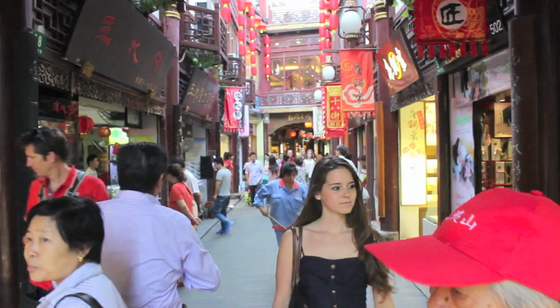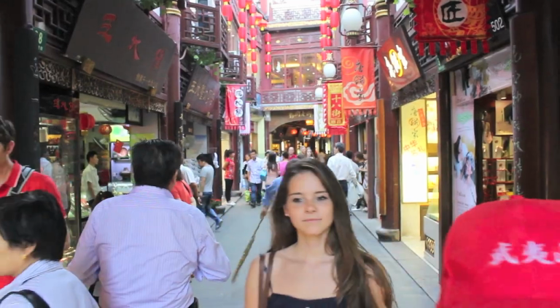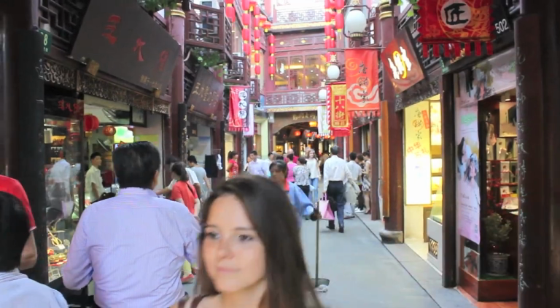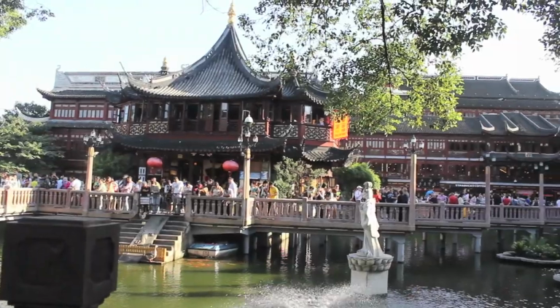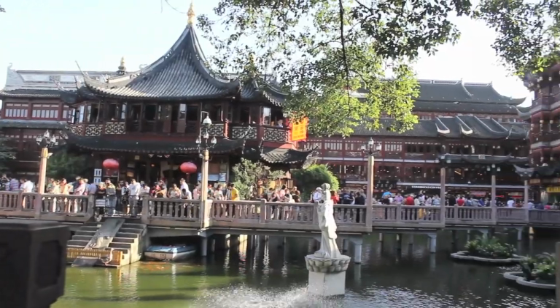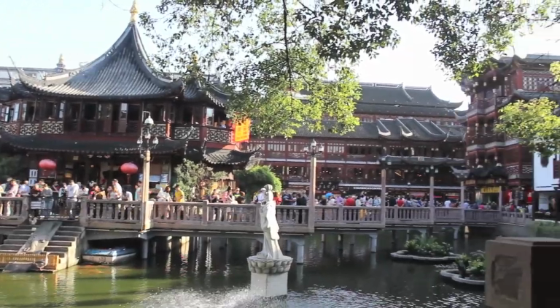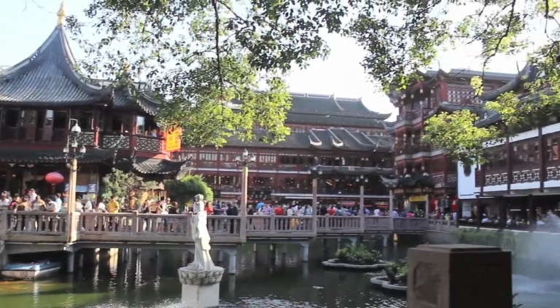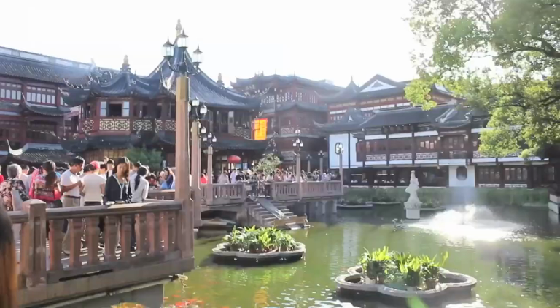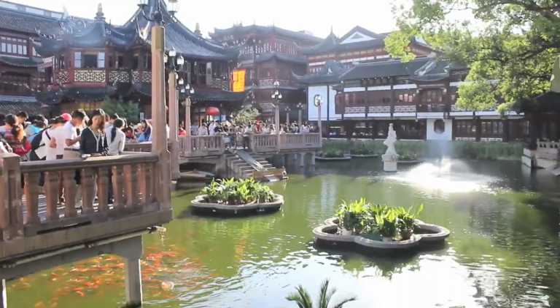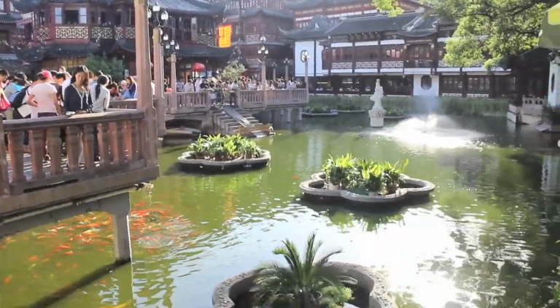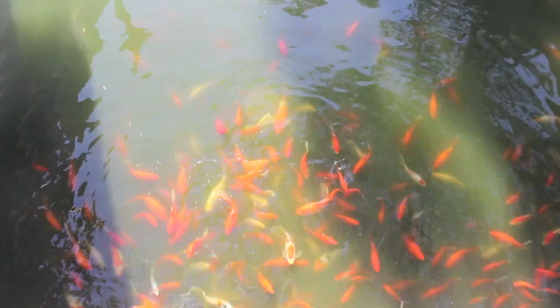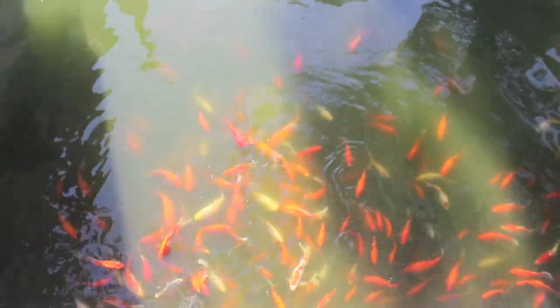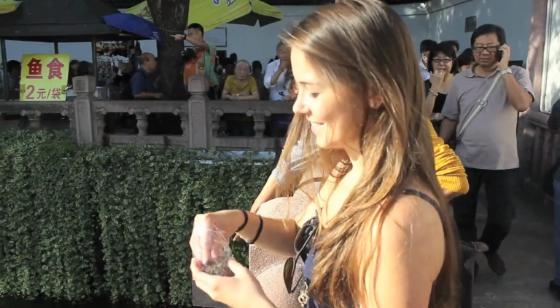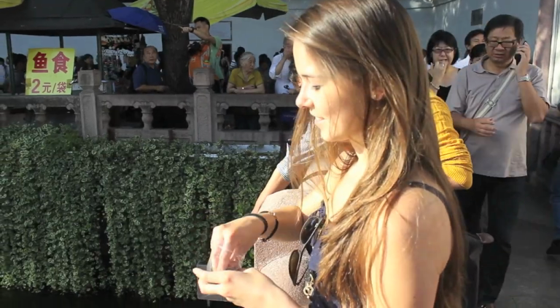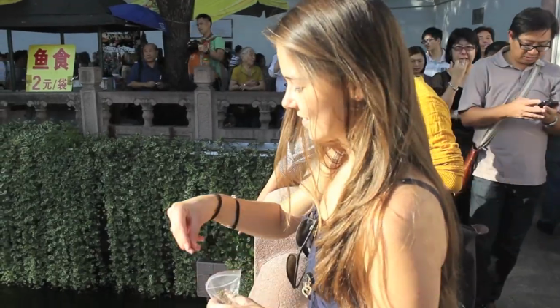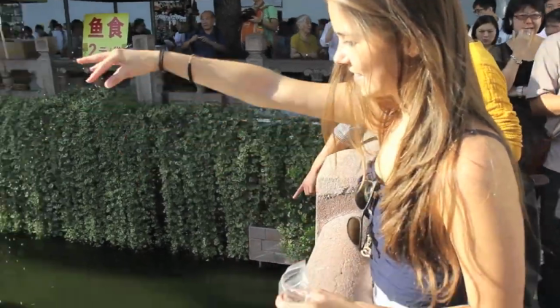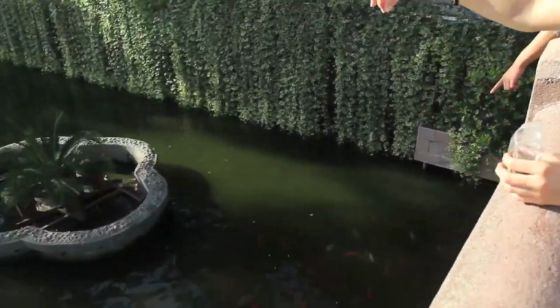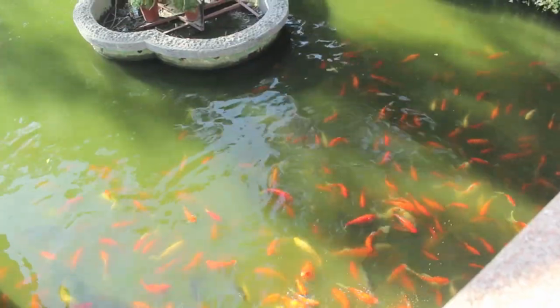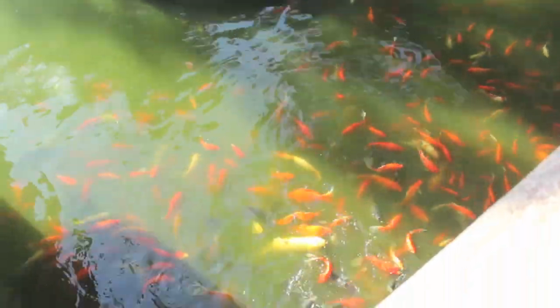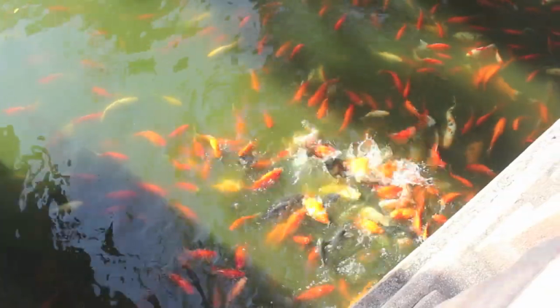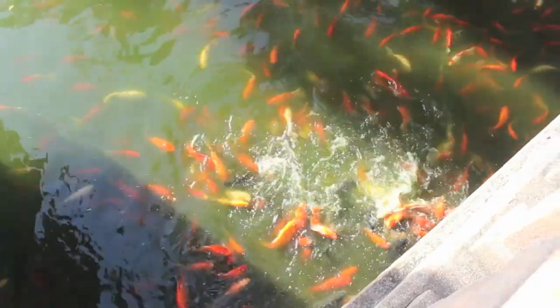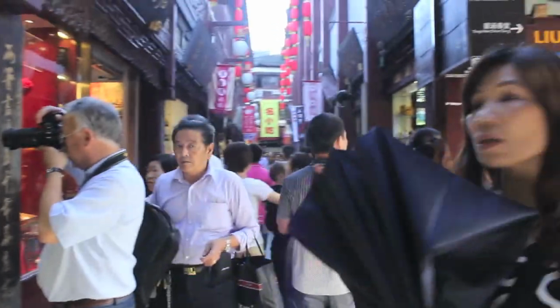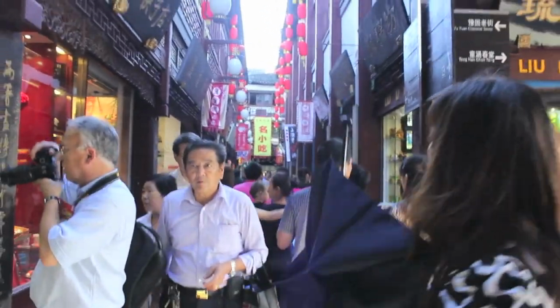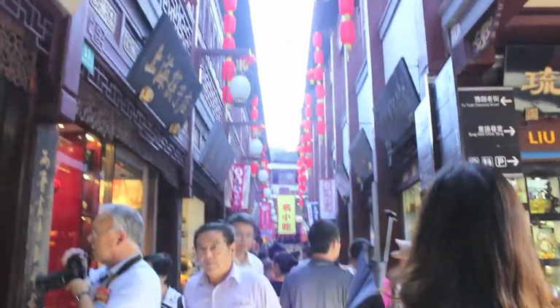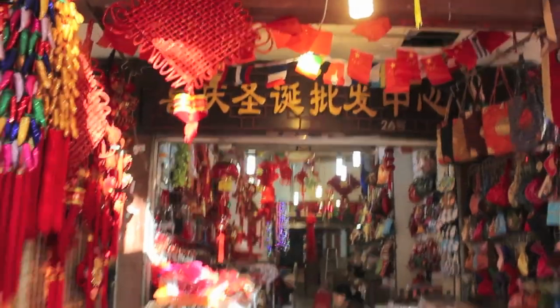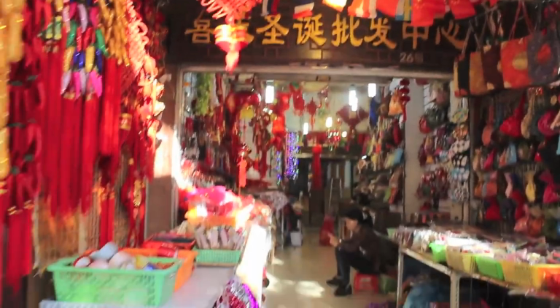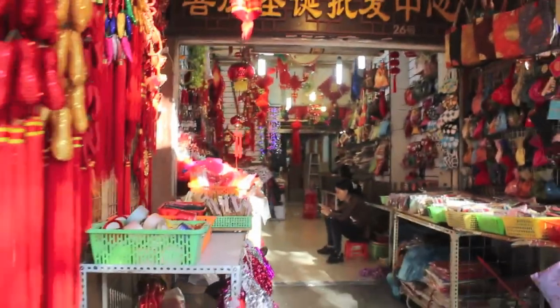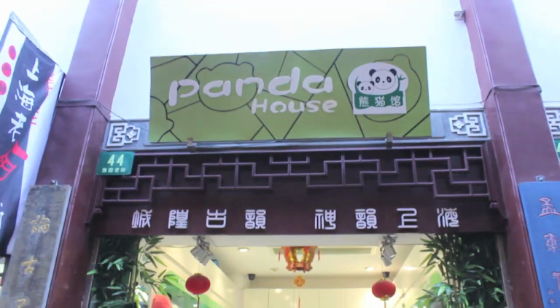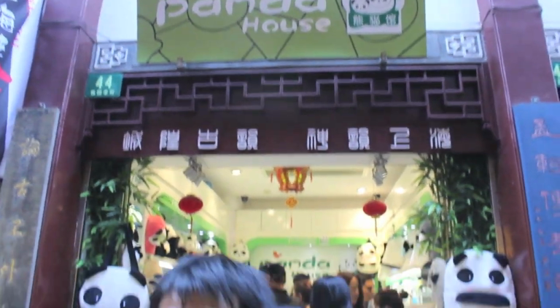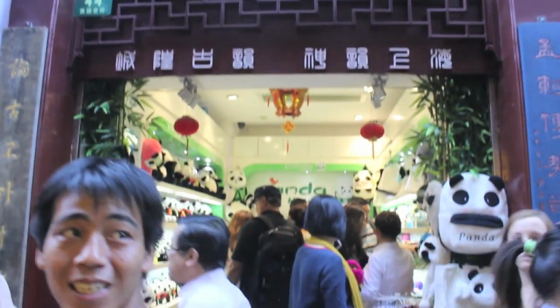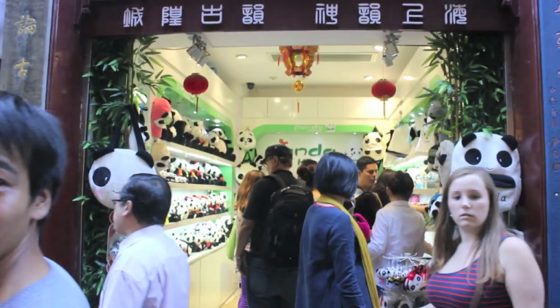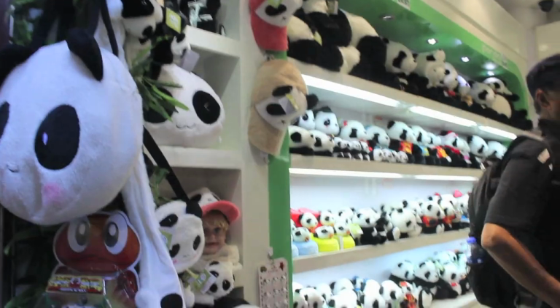After that, we took a taxi to Yuyuan Garden. We didn't go into the garden itself because it was too crowded, but we walked around the area, bought some souvenirs and fed some fish. This whole area has some really nice stores. Some of them are themed, like this panda store — like, how cute is this?